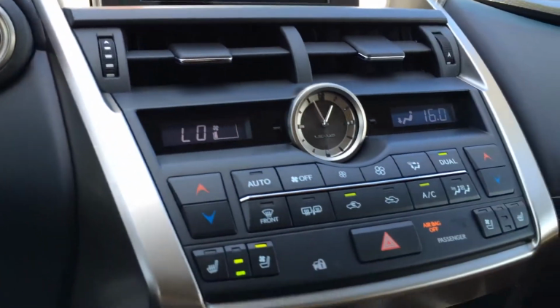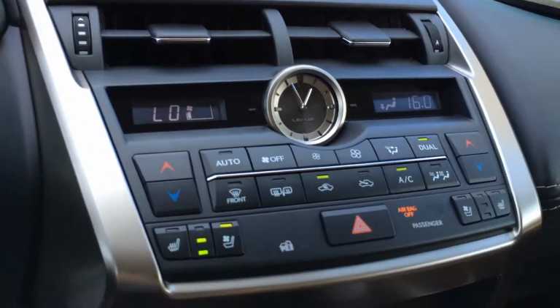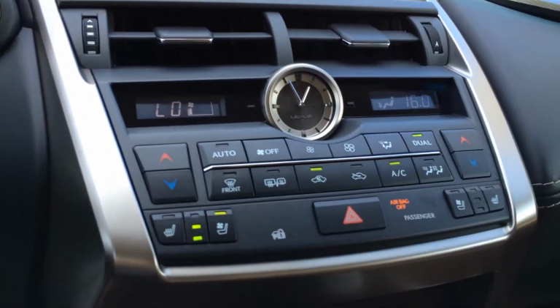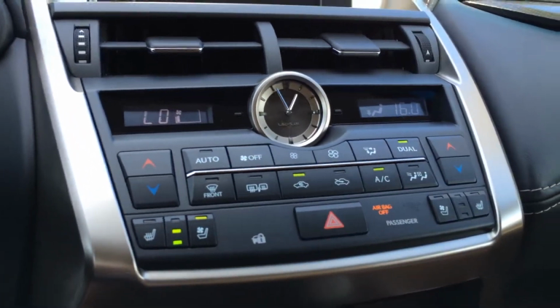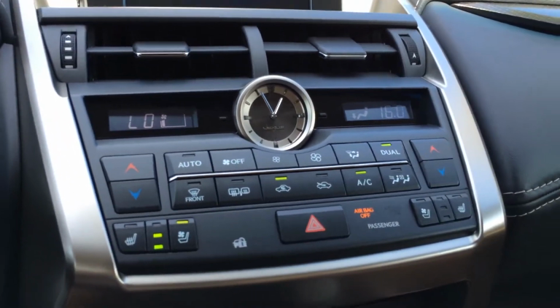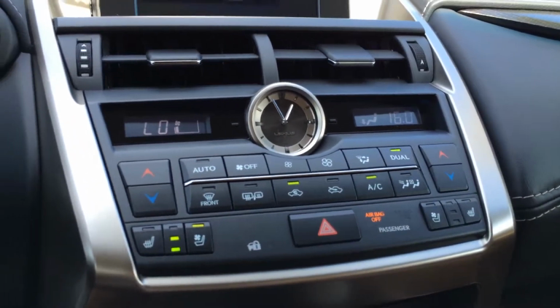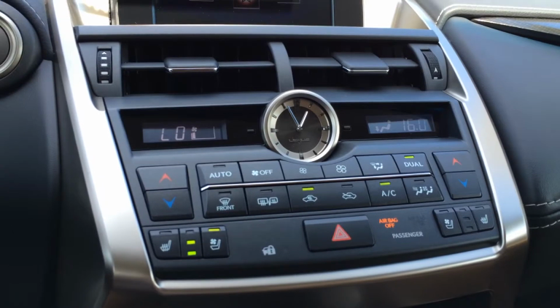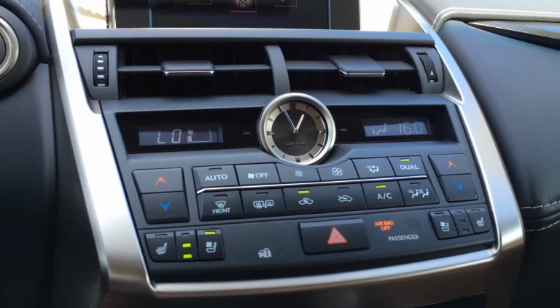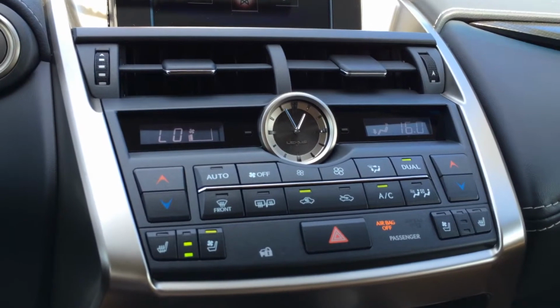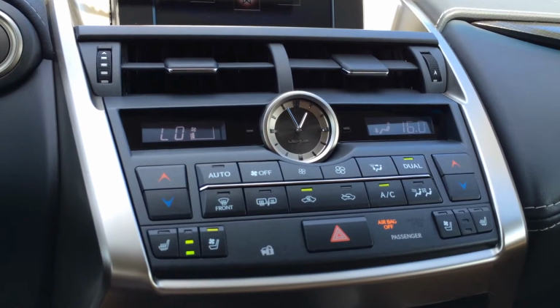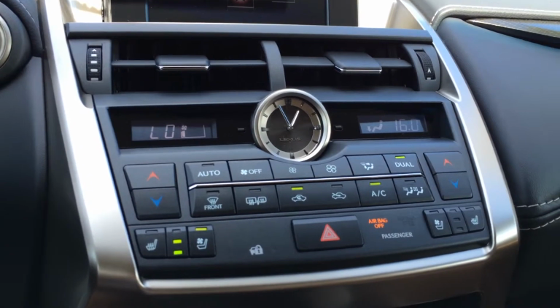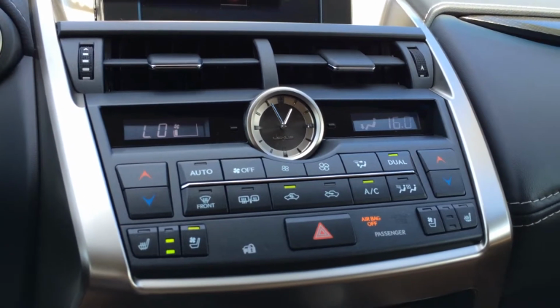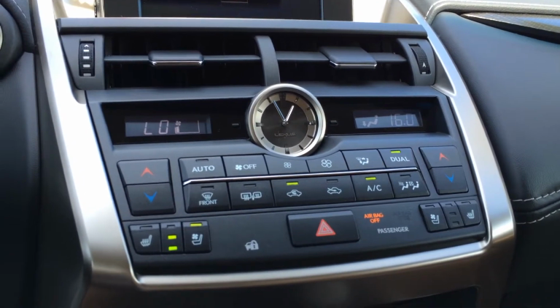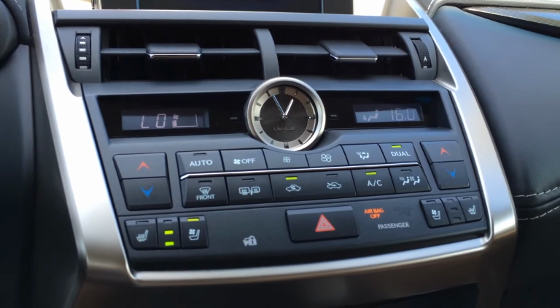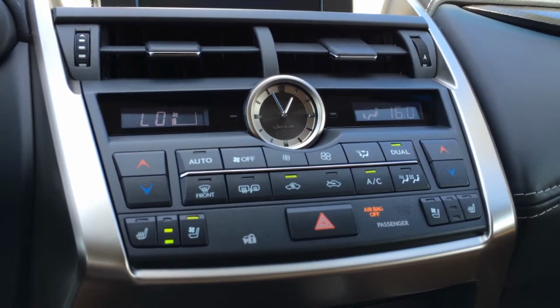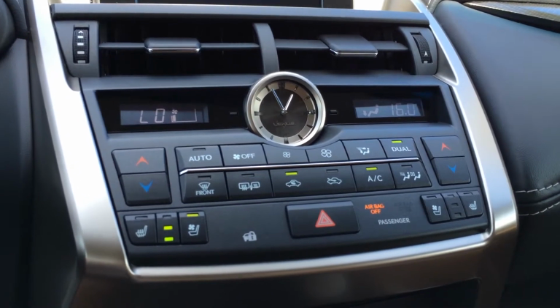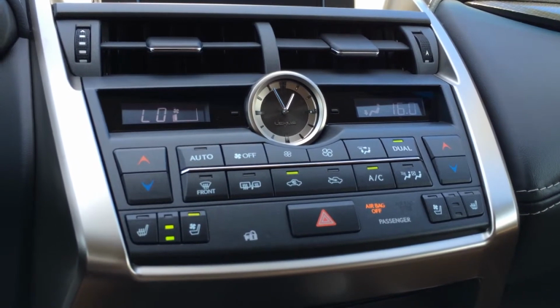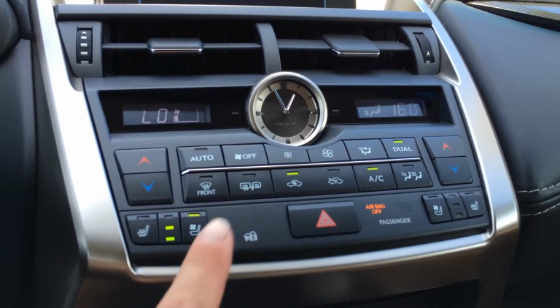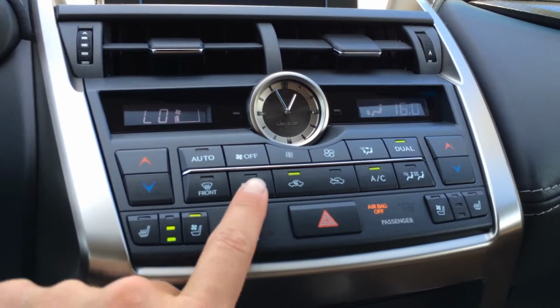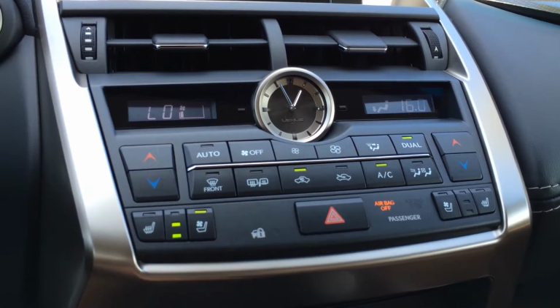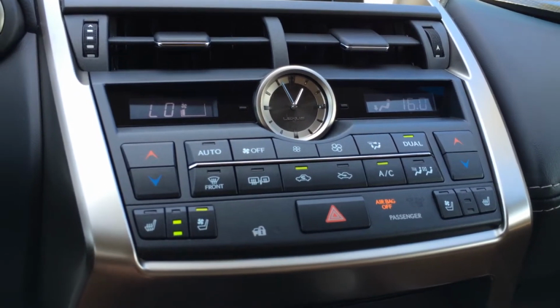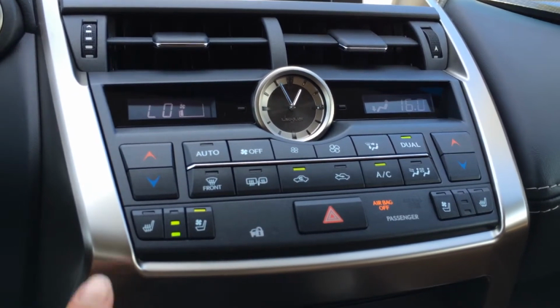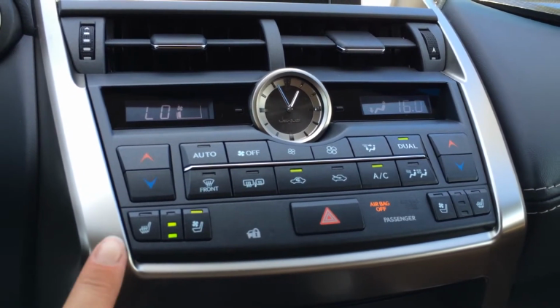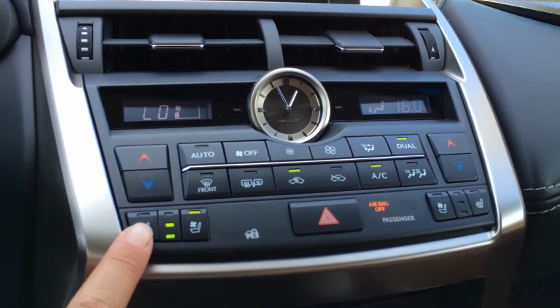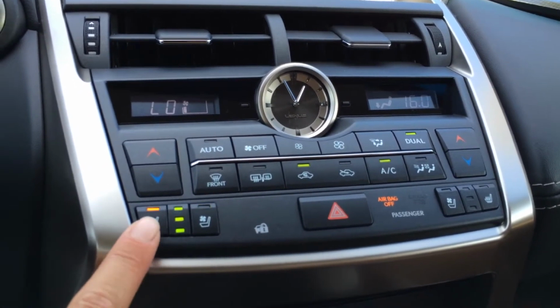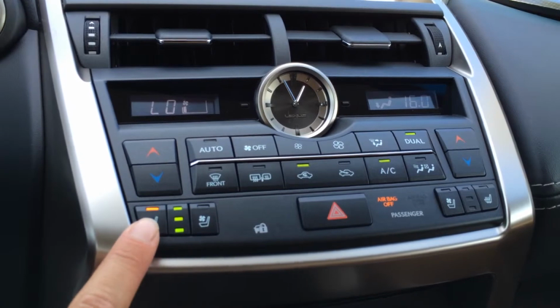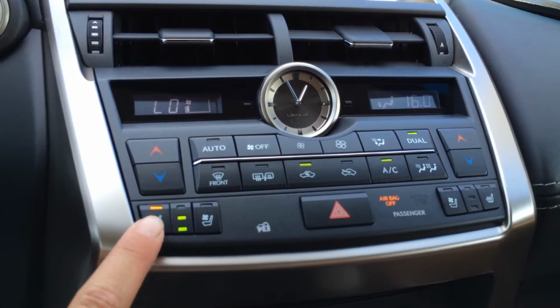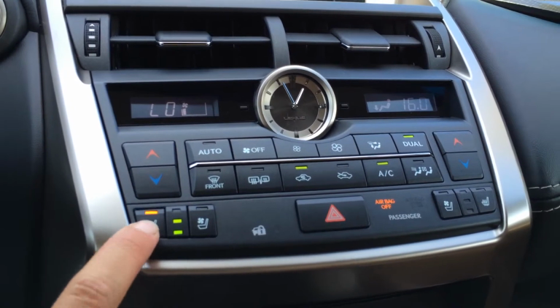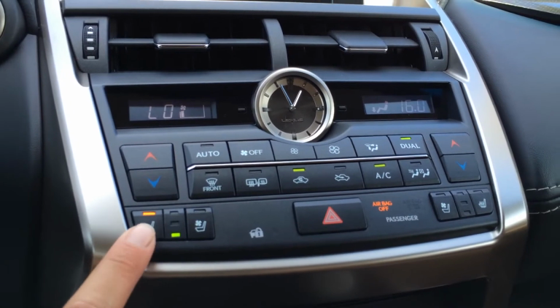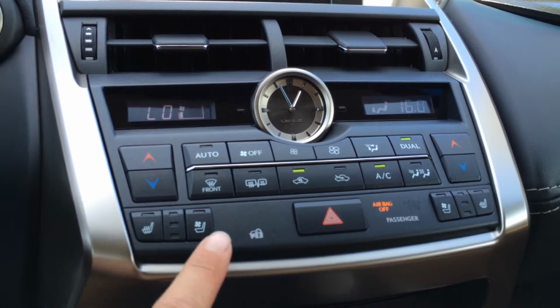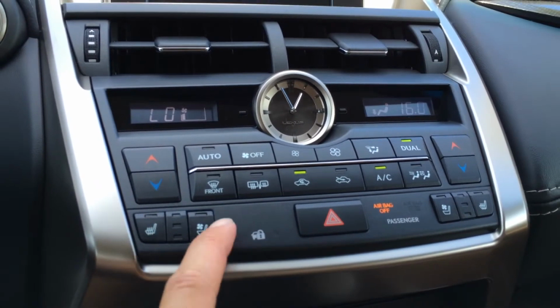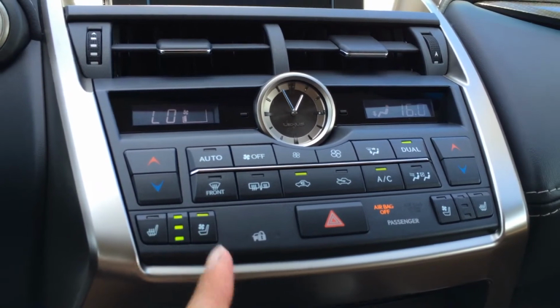There's an analog clock. For climate control, you have dual-zone AC, front and mirror defrost. Side mirrors are heated. Heated and ventilated front seats with three settings.